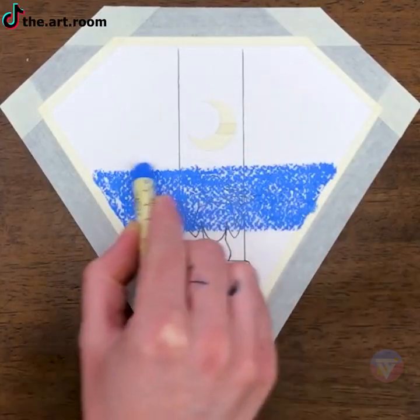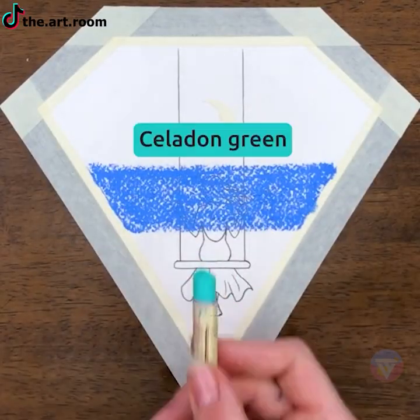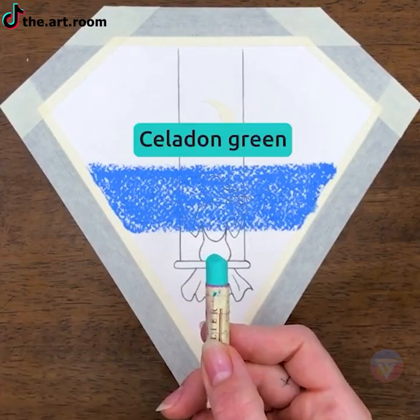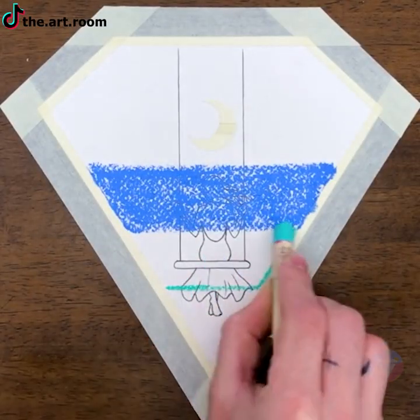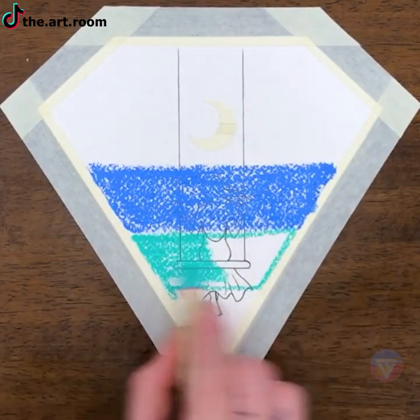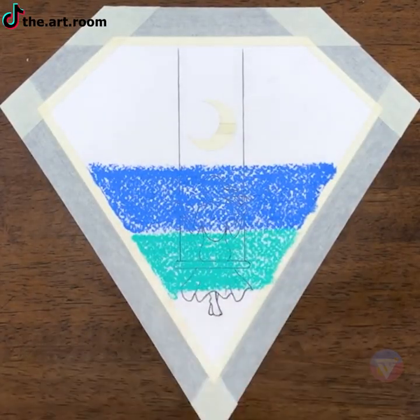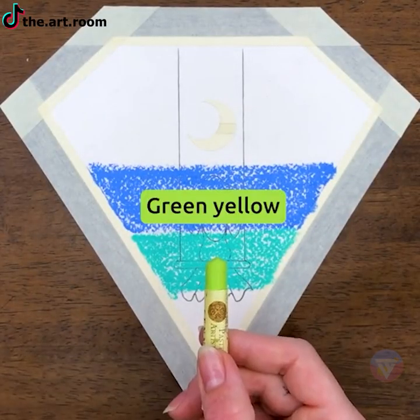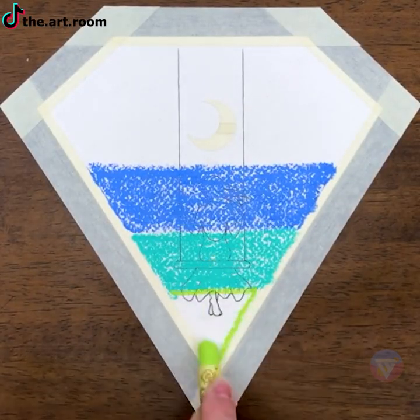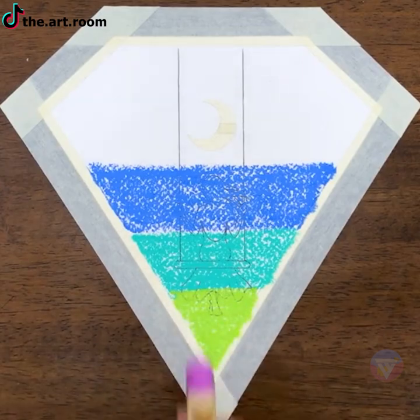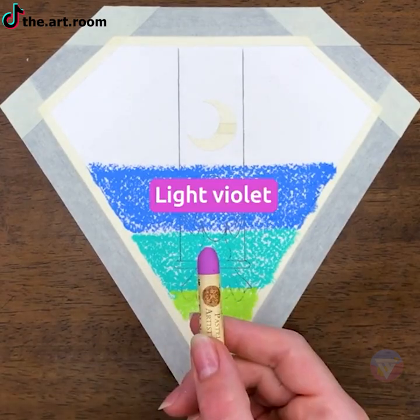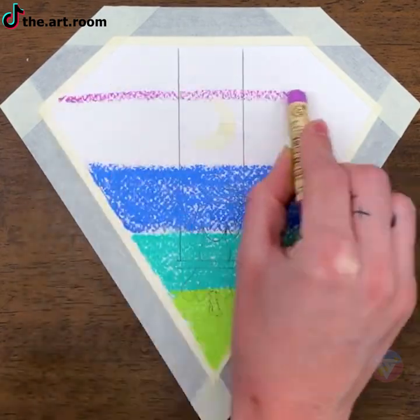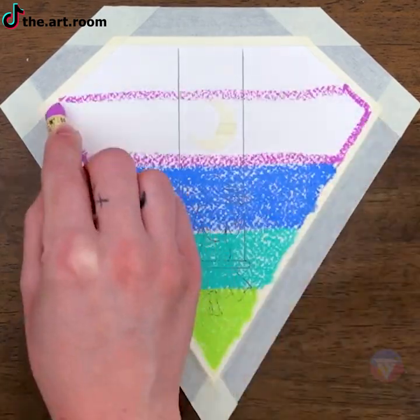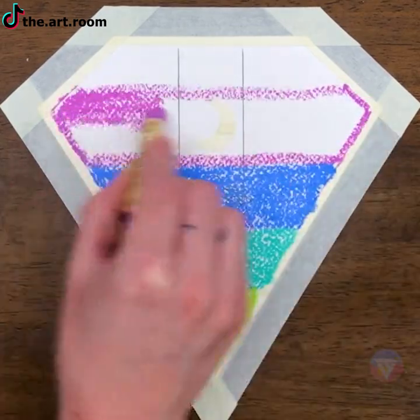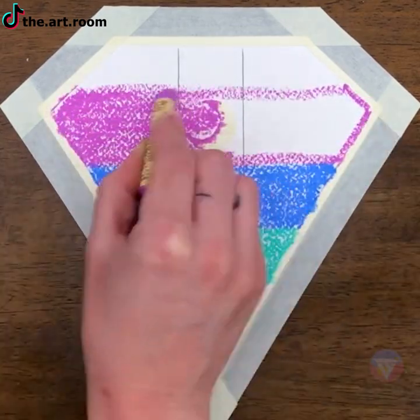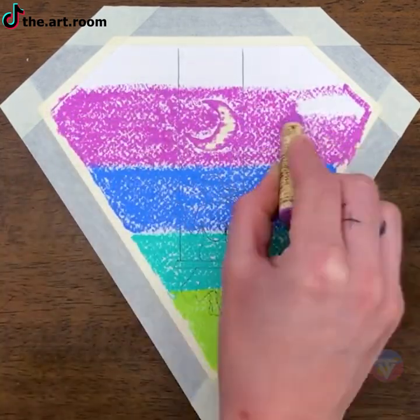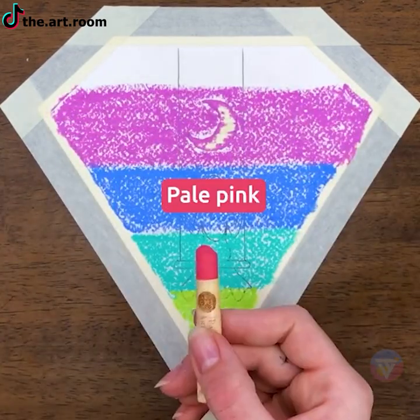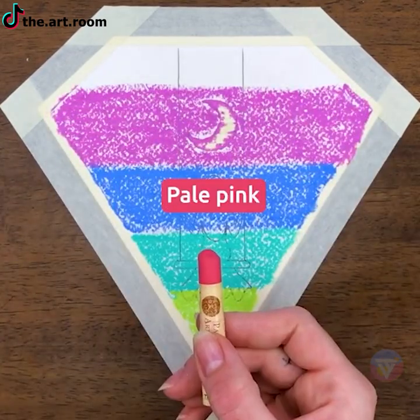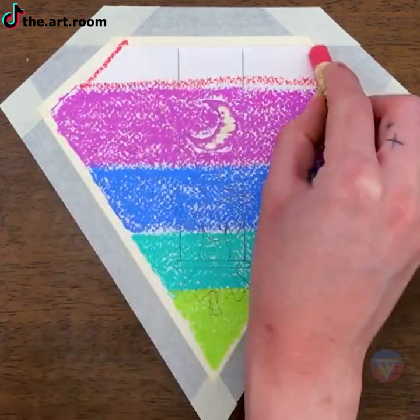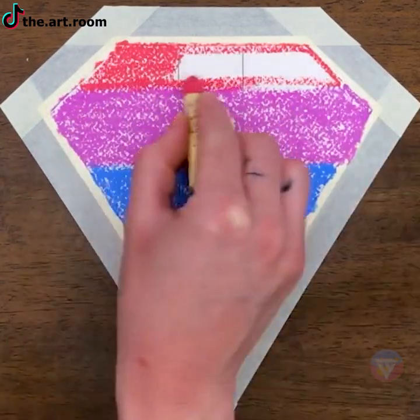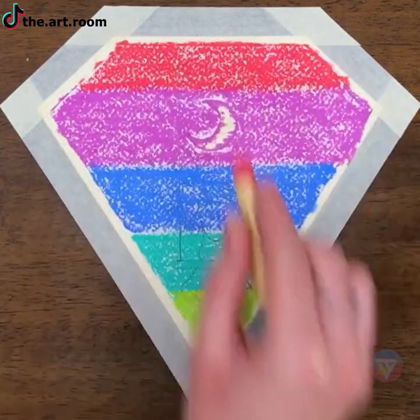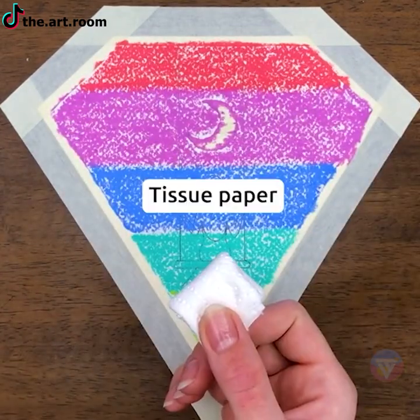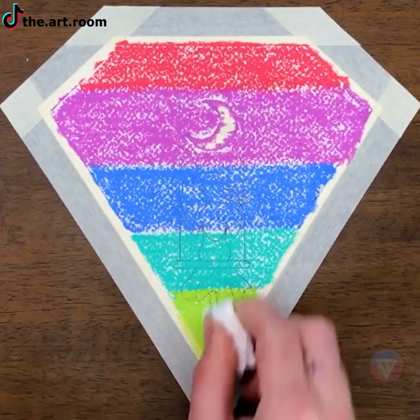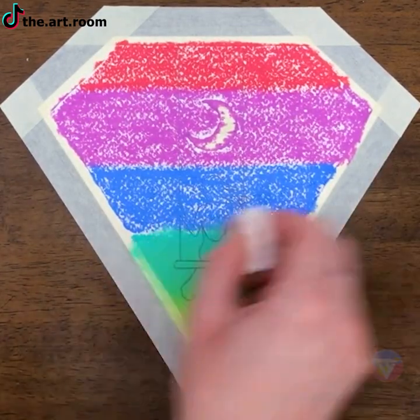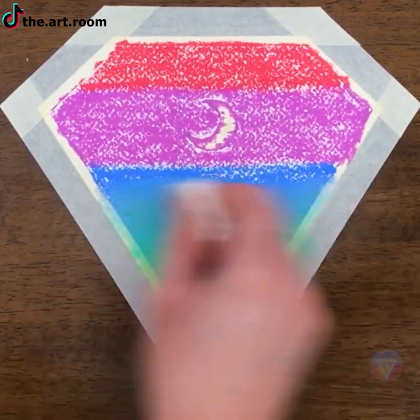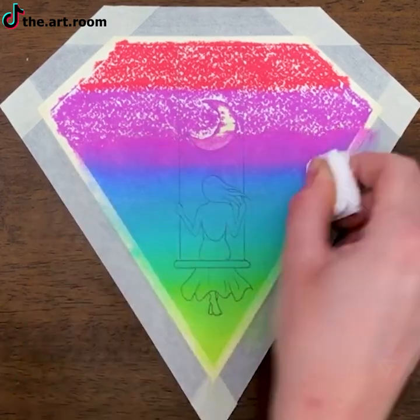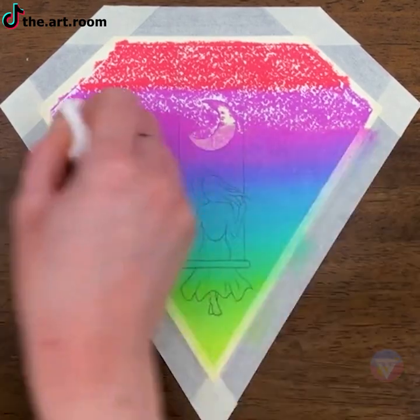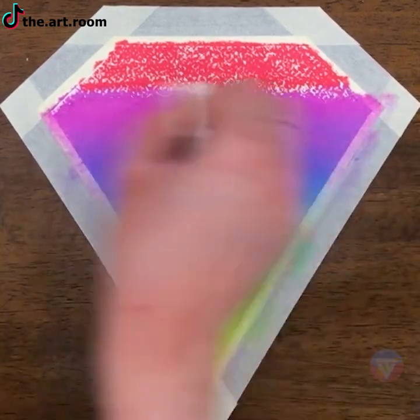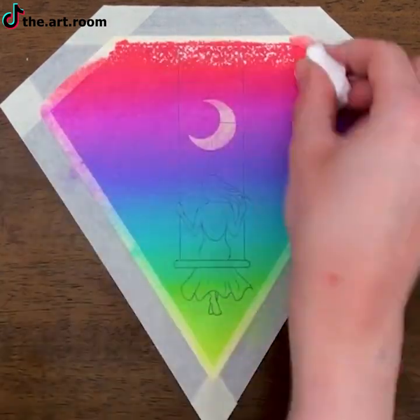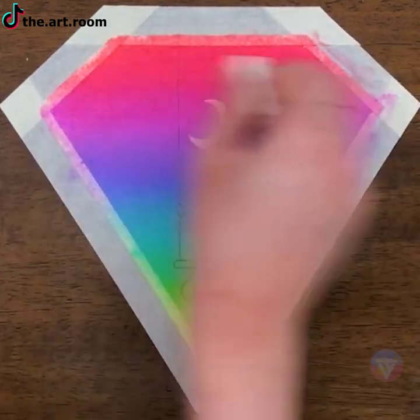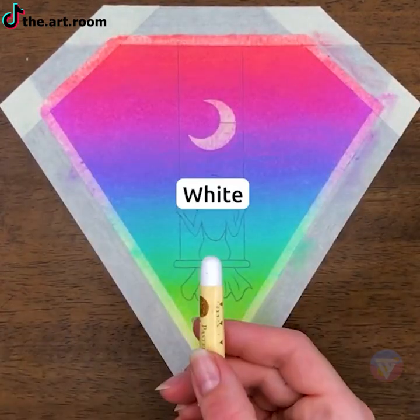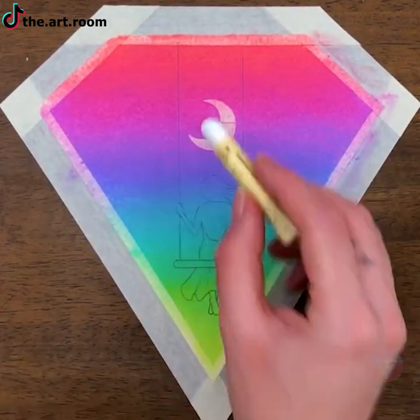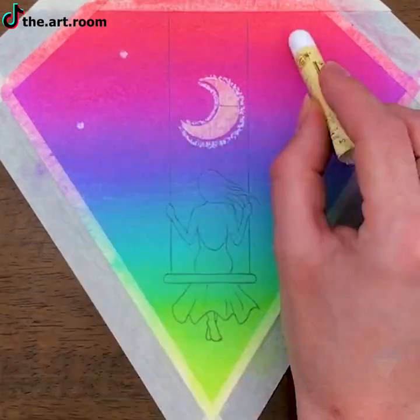Here's a guide to an awesome piece of art that uses paints, a correction pen, a cotton swab, and a pencil. Try this at home and share how it turned out with us in the comments.